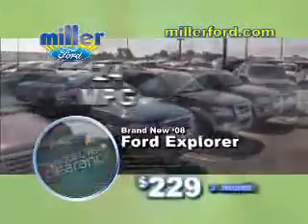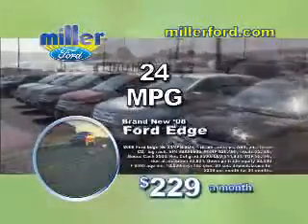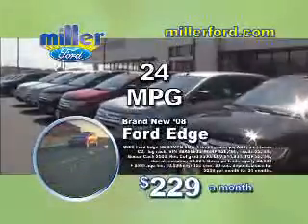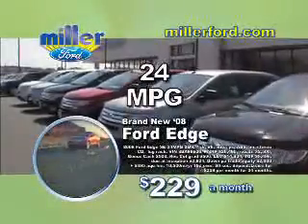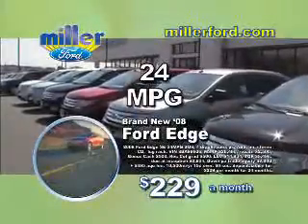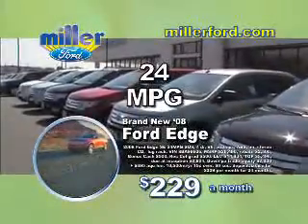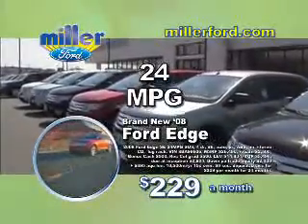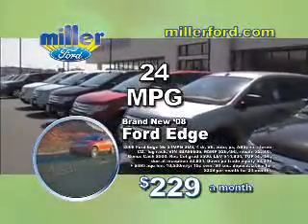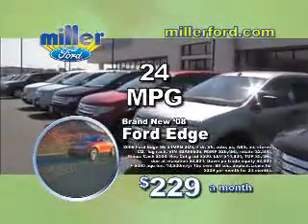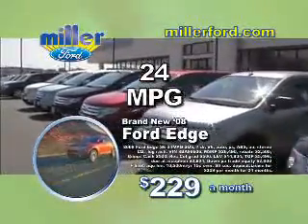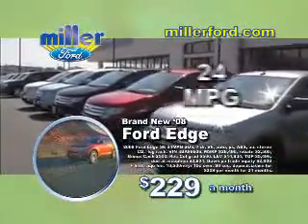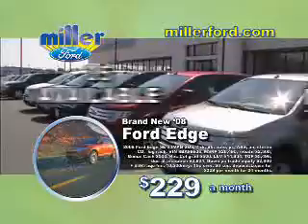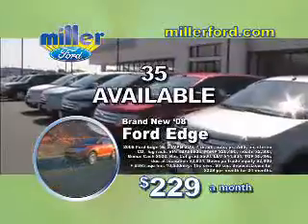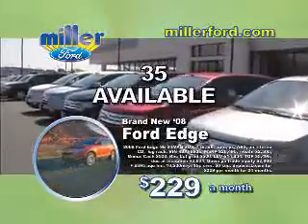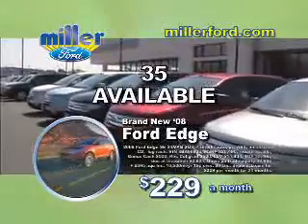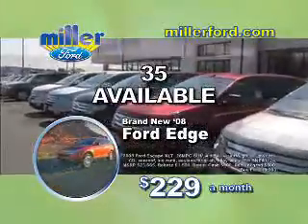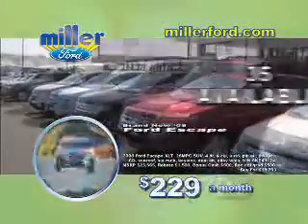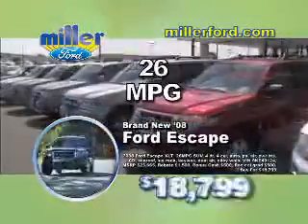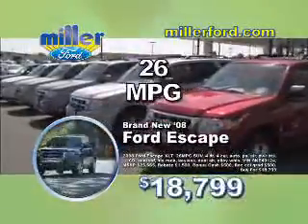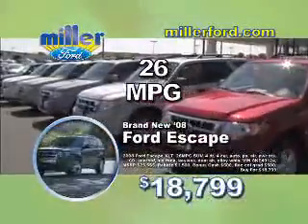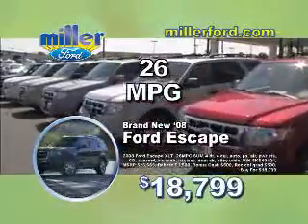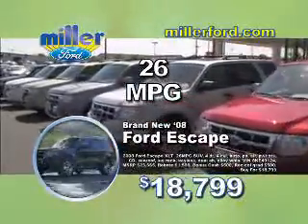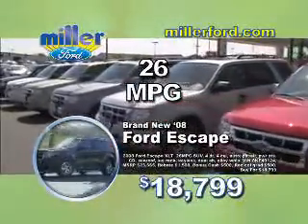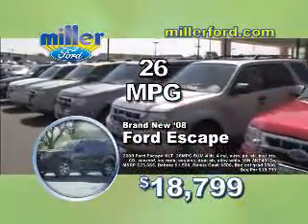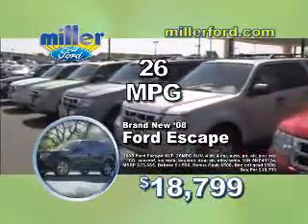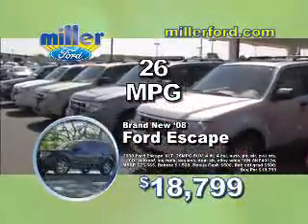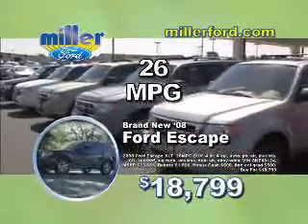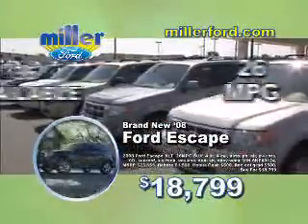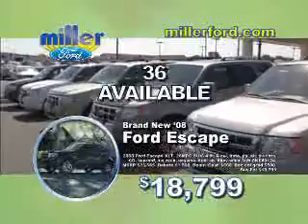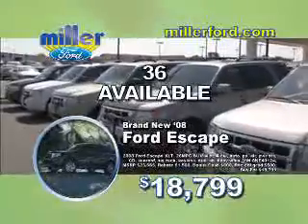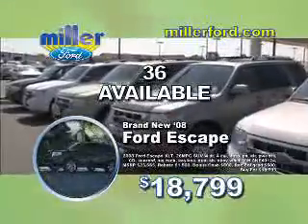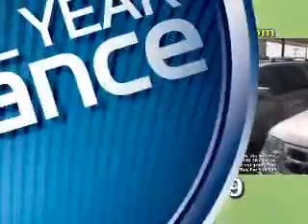Lease a new 24-mile-per-gallon Ford Edge for just $229 a month. 35 Edges available. Buy a new 26-mile-per-gallon Escape for just $18,799. 36 available.